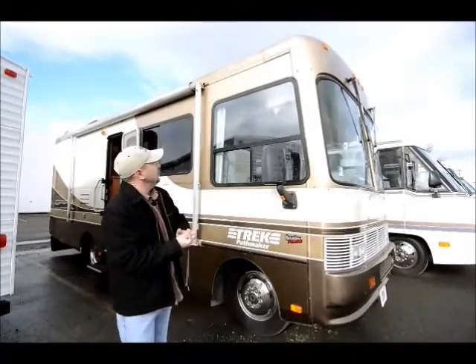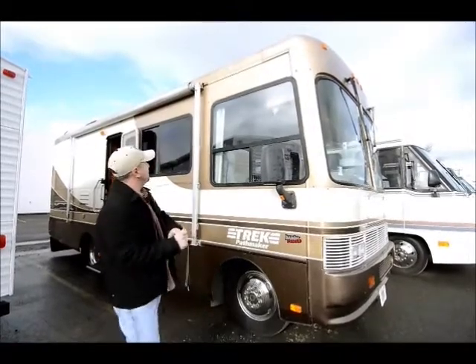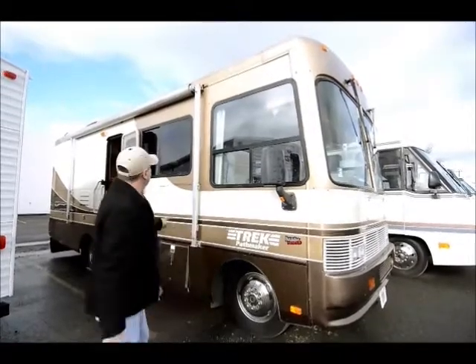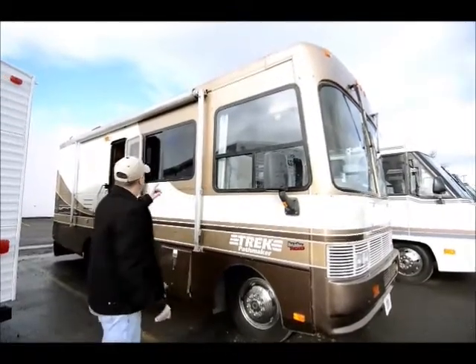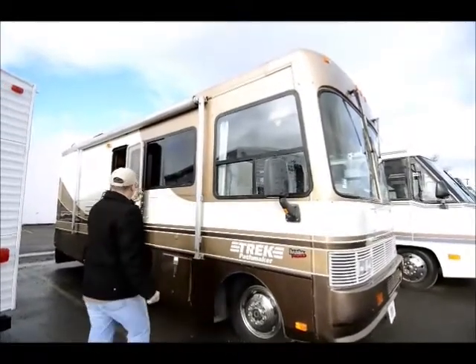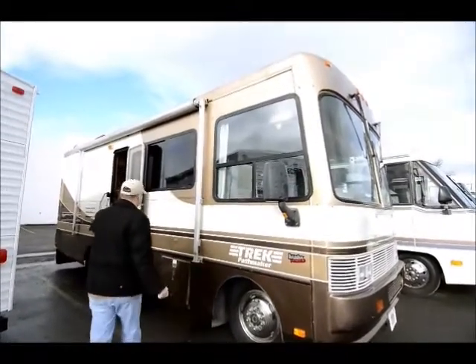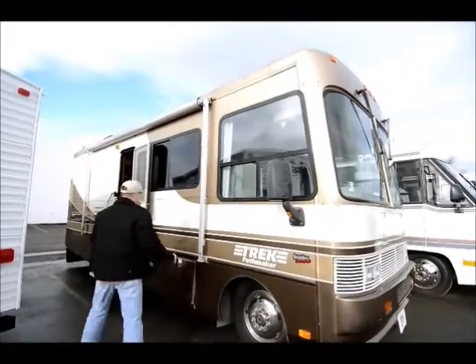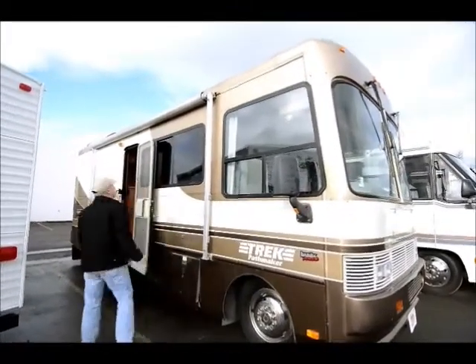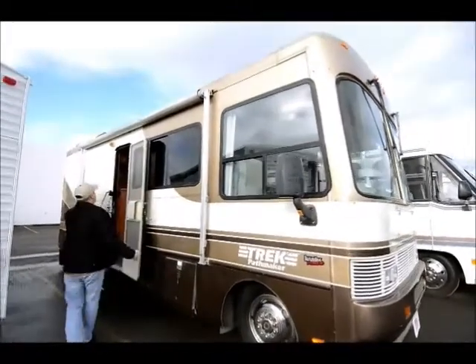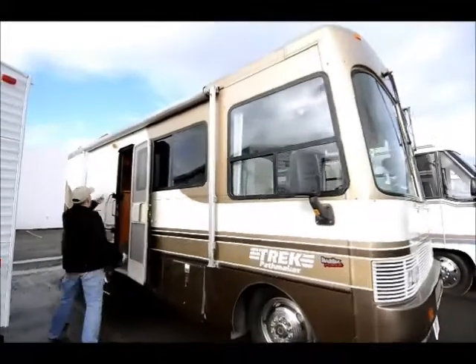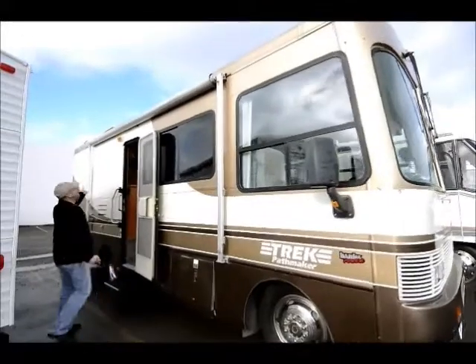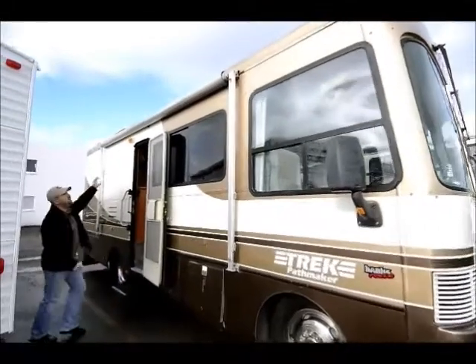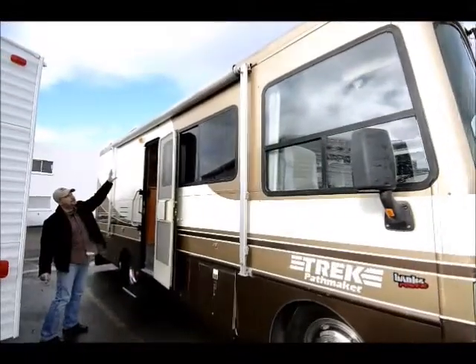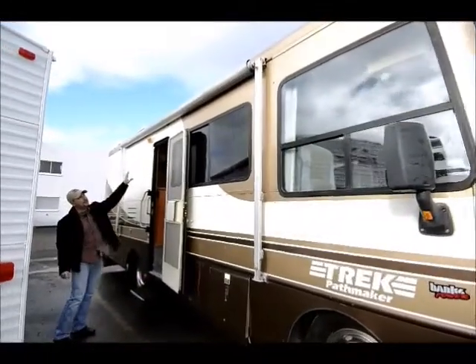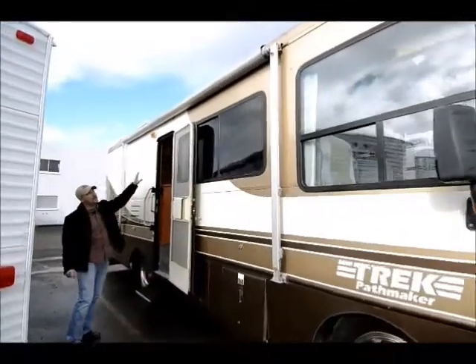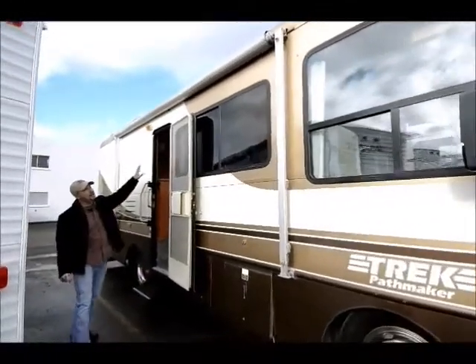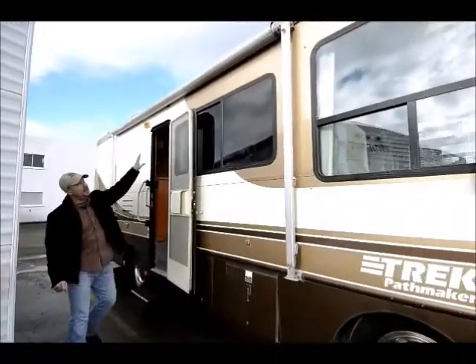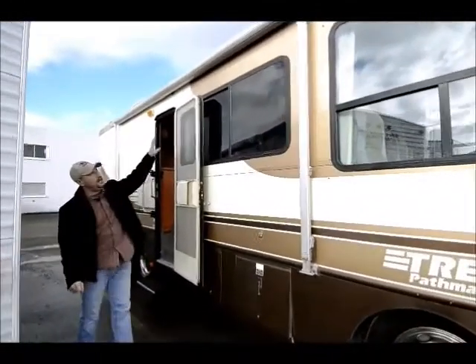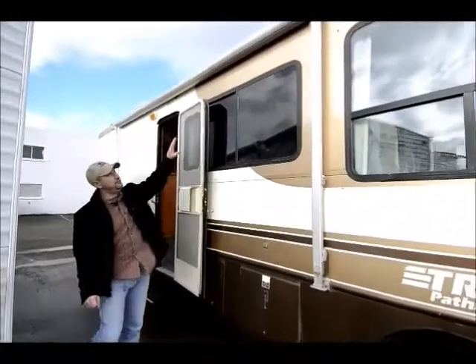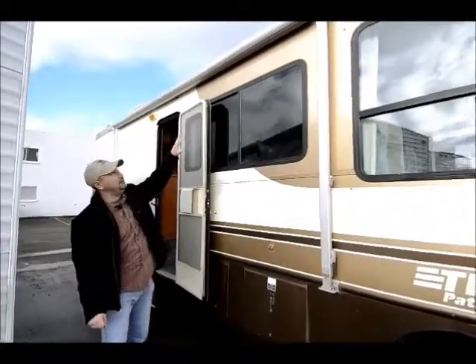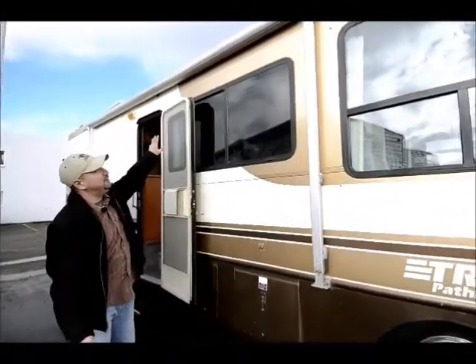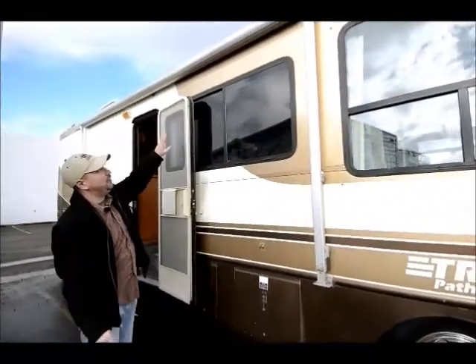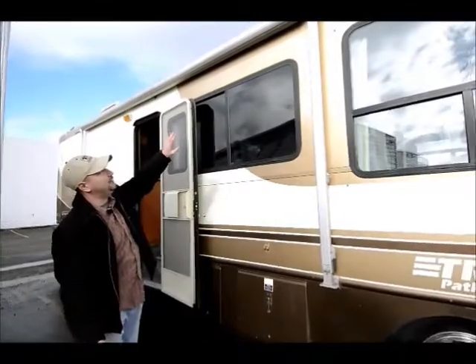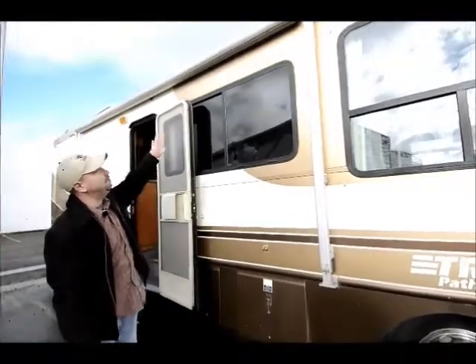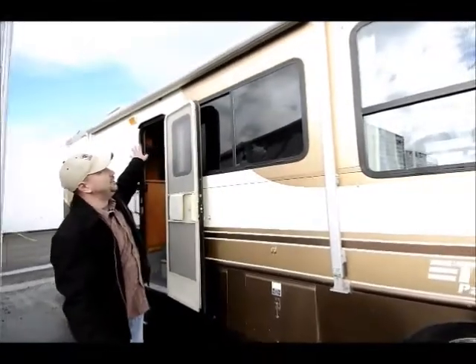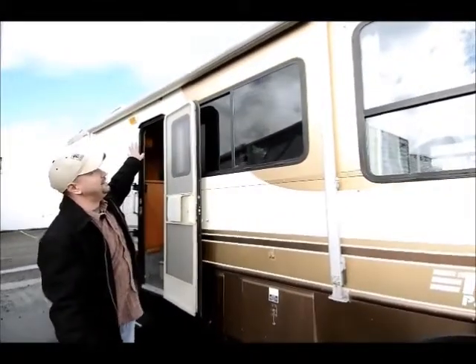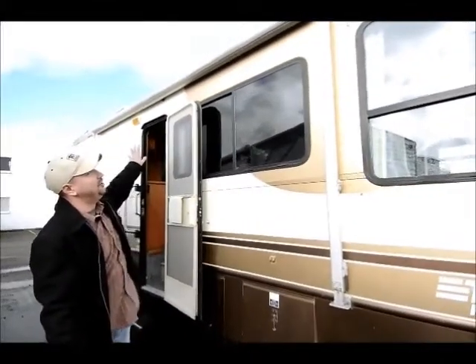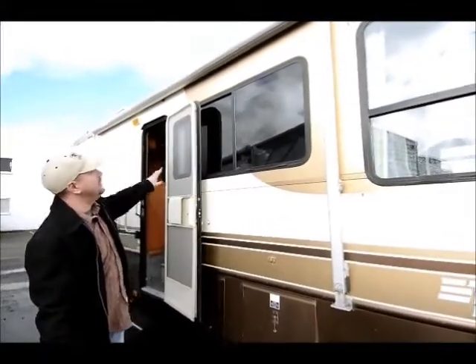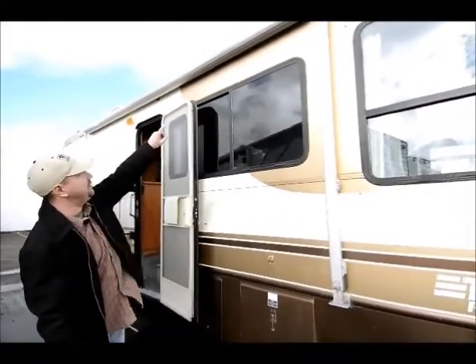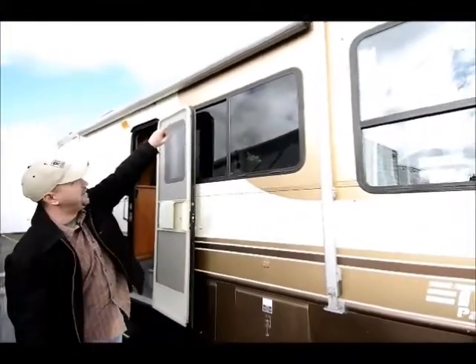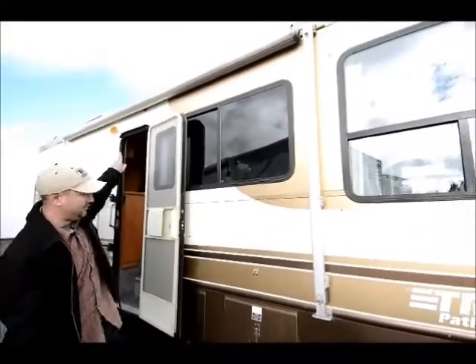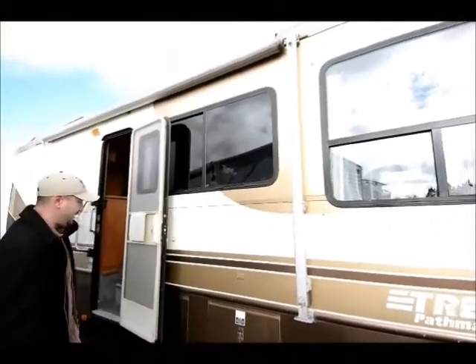Coming out here you have a nice big awning that's covered up so that way the elements don't get to it — no sun bleaching or anything — so it stays protected inside there.